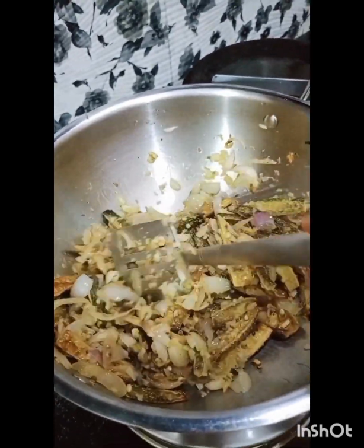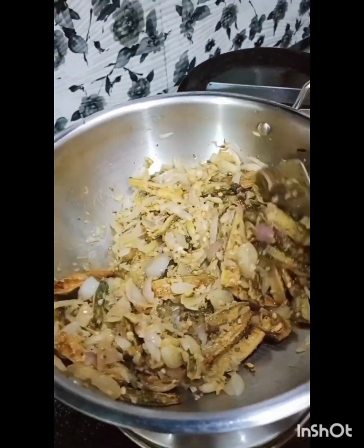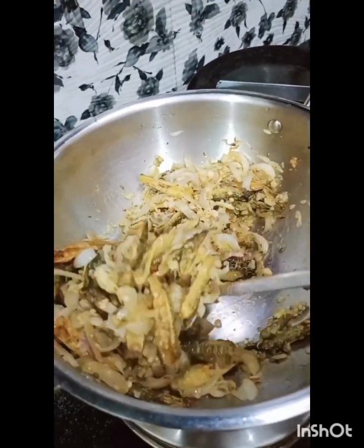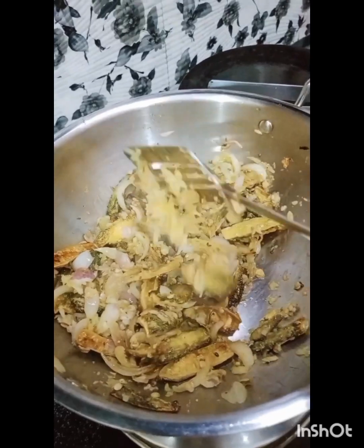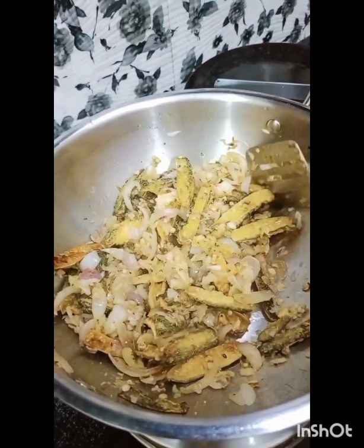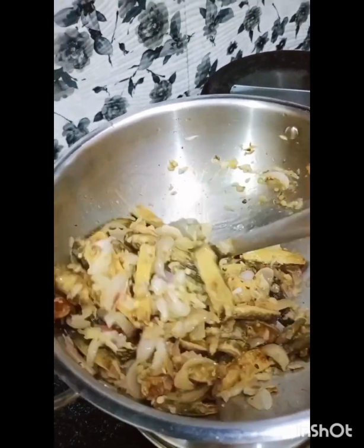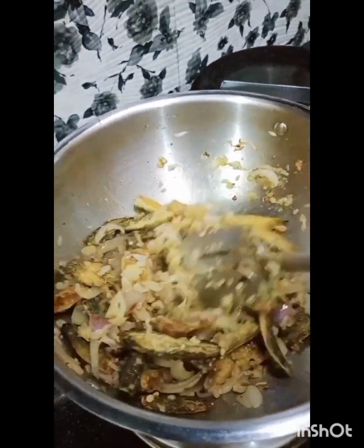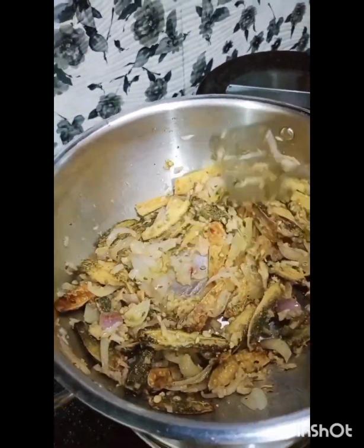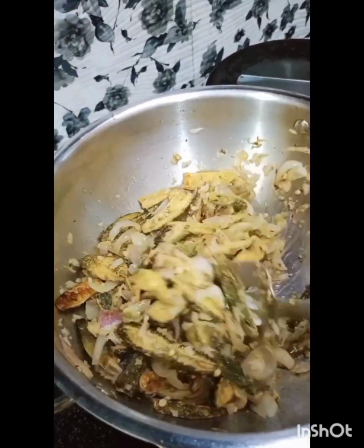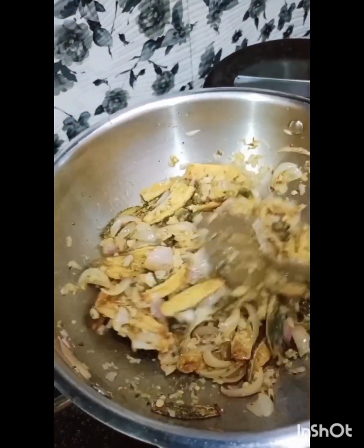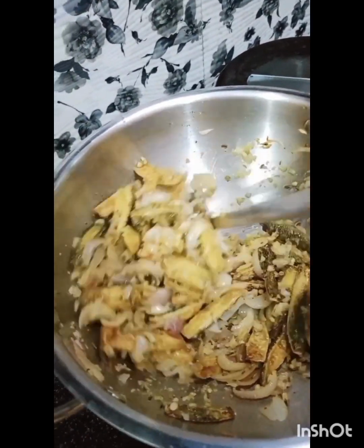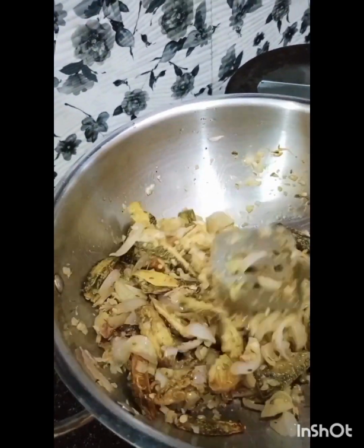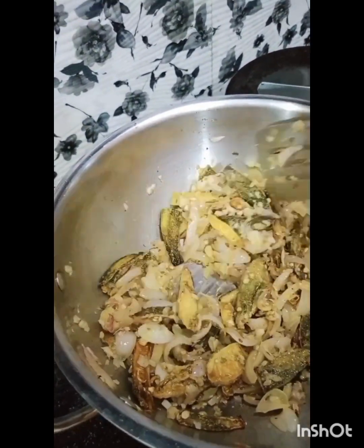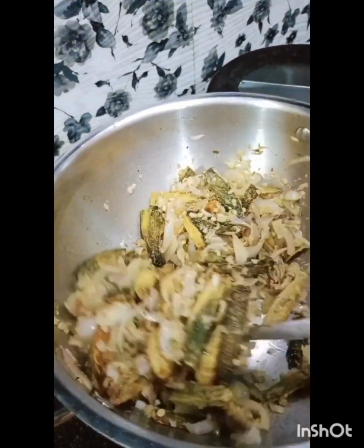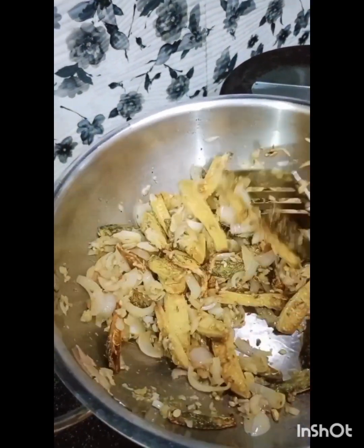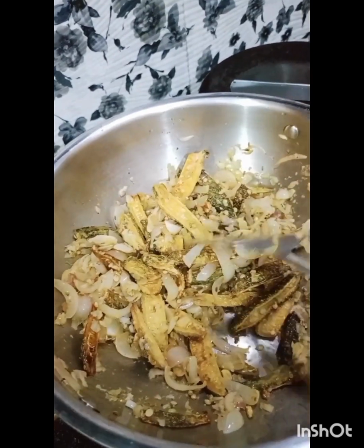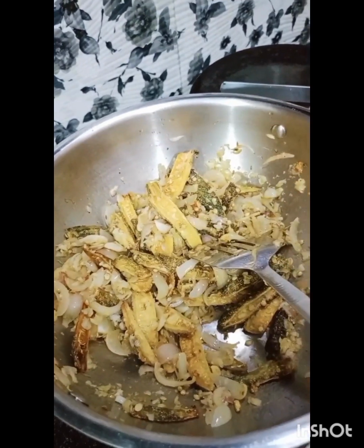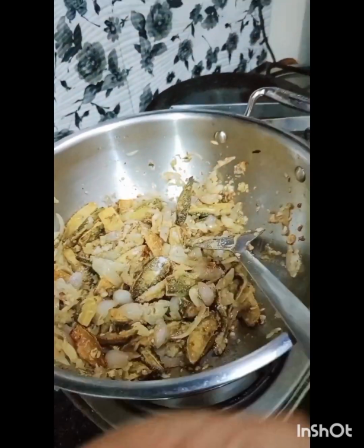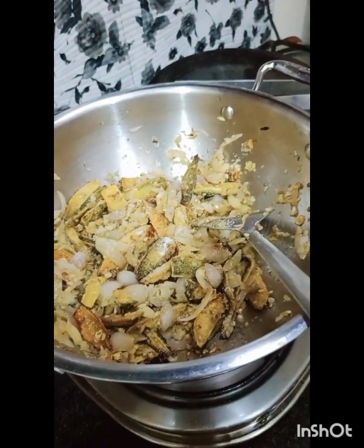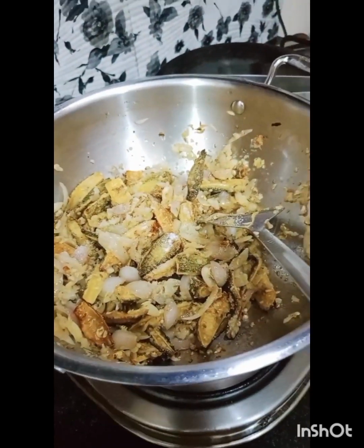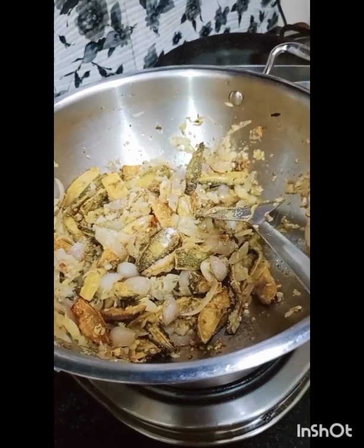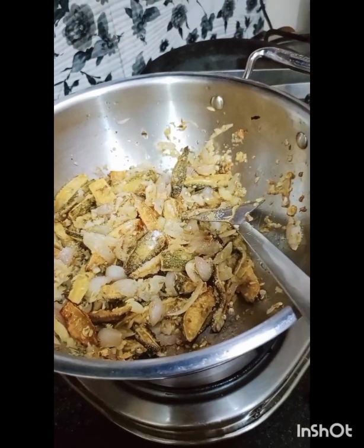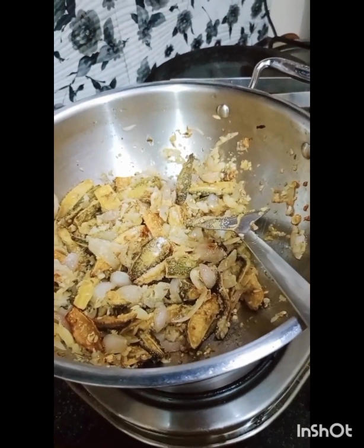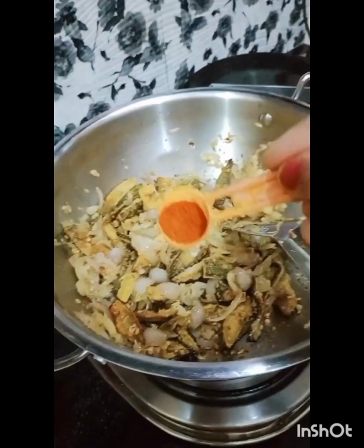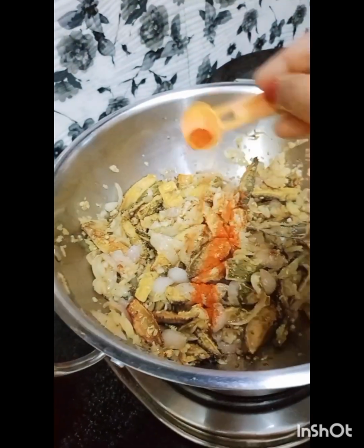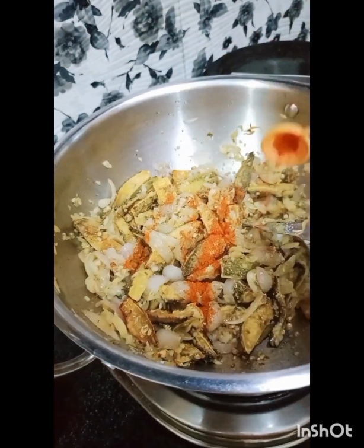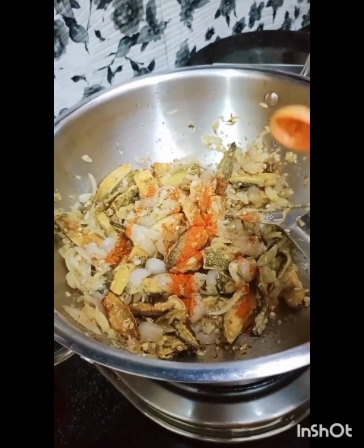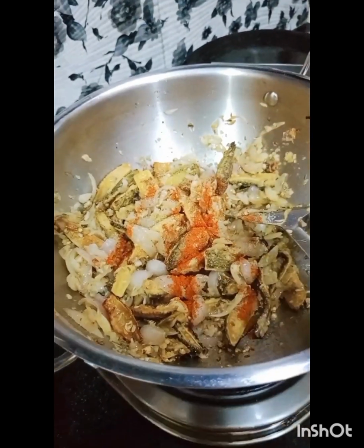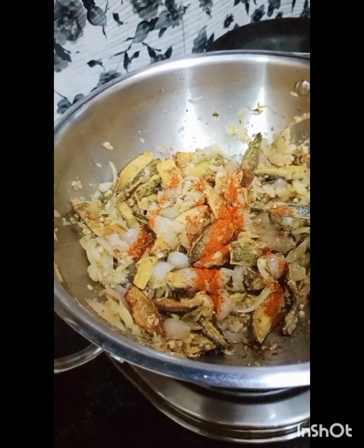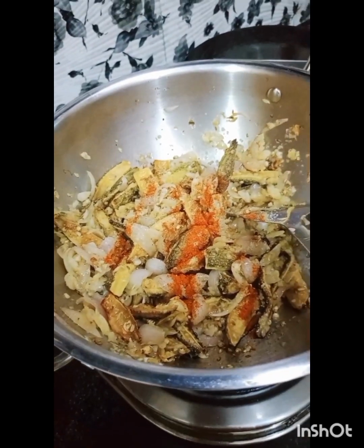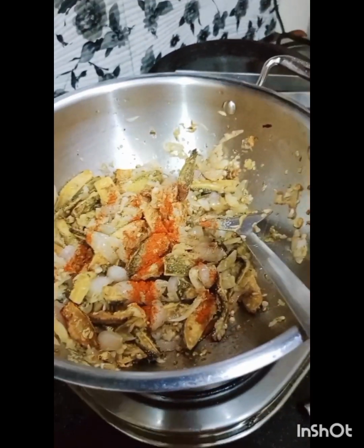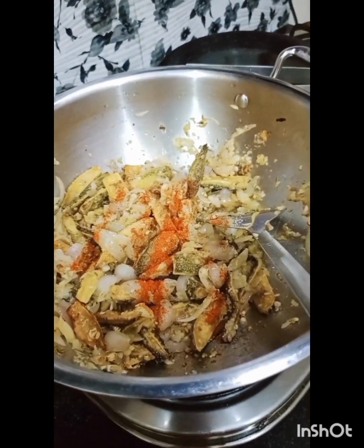Once you make this recipe, it will be very tasty. Now we have to cook it for about 15-20 minutes, then put it on steam gas for 3-4 minutes.